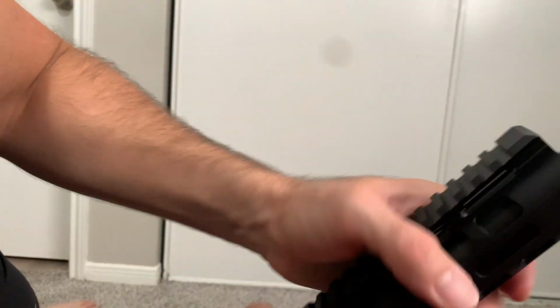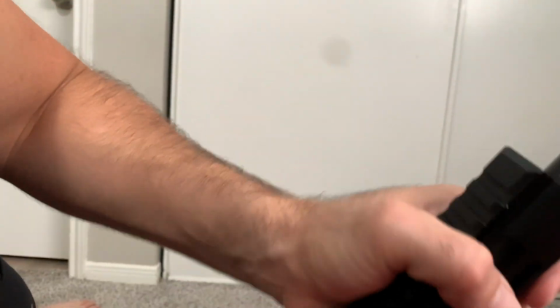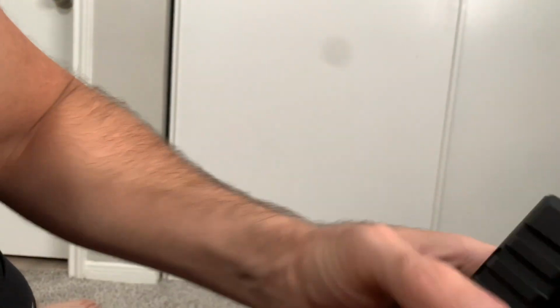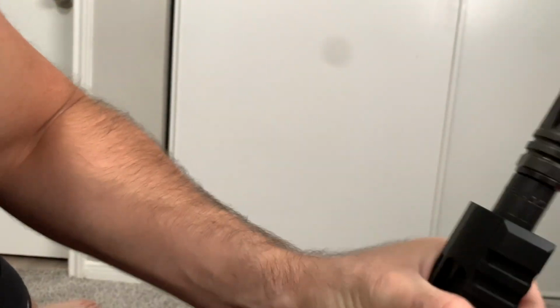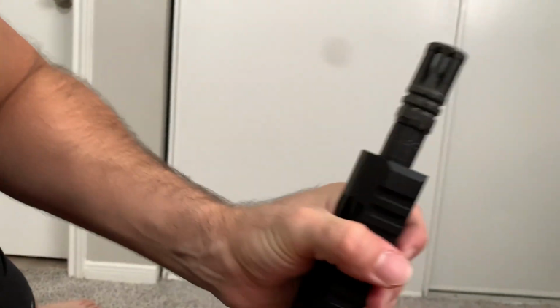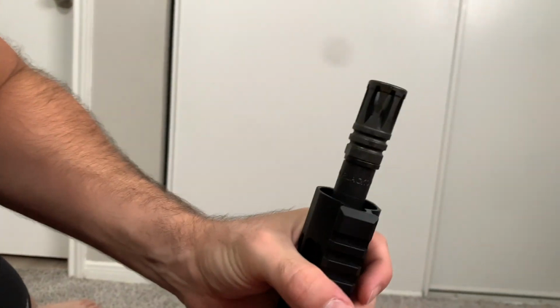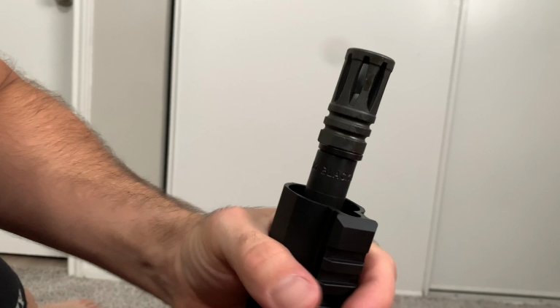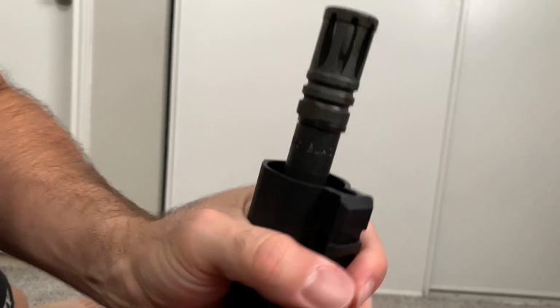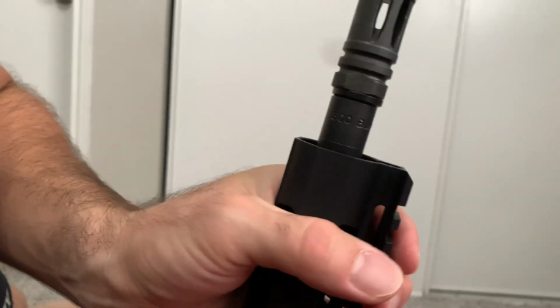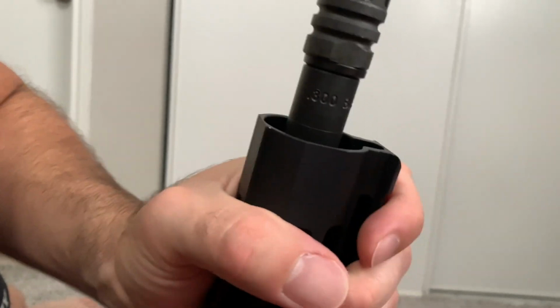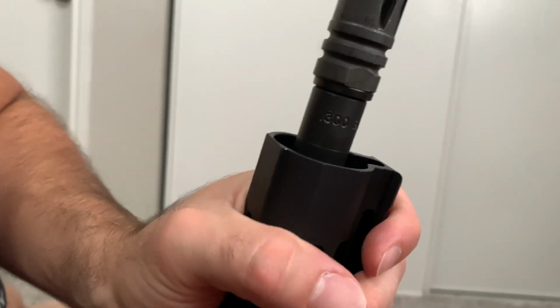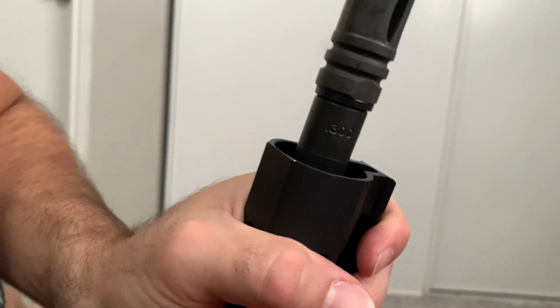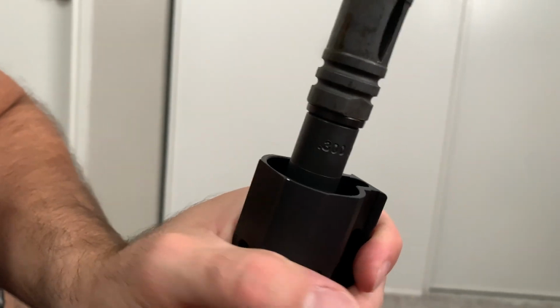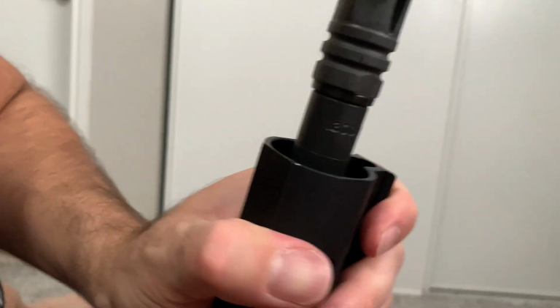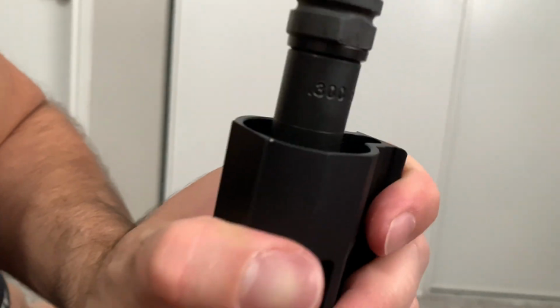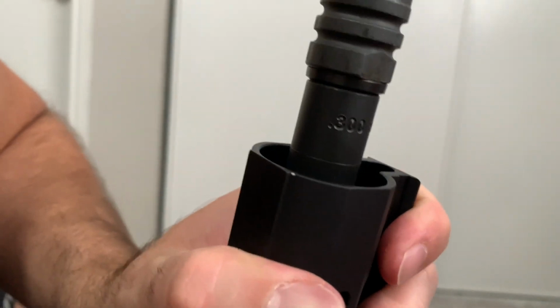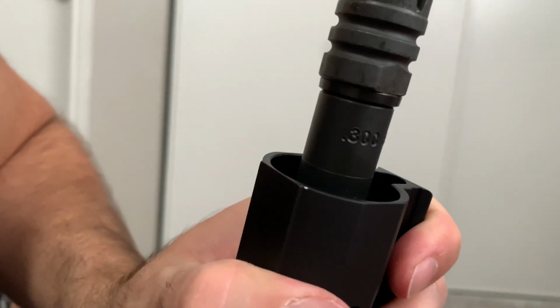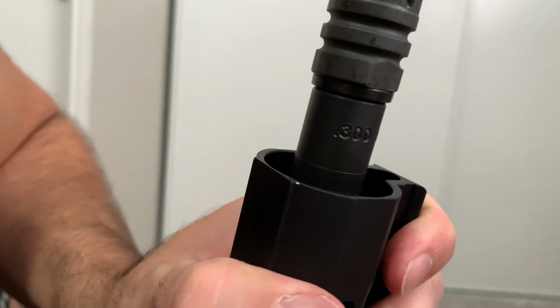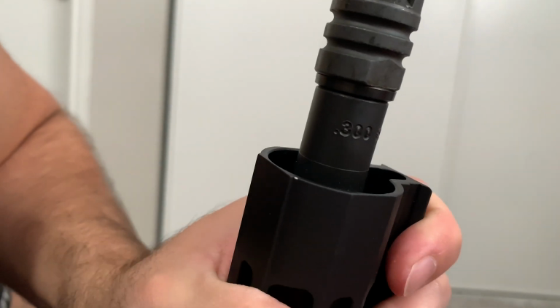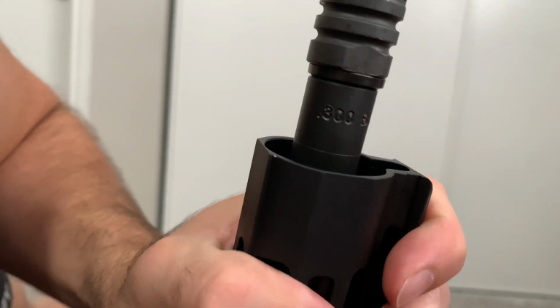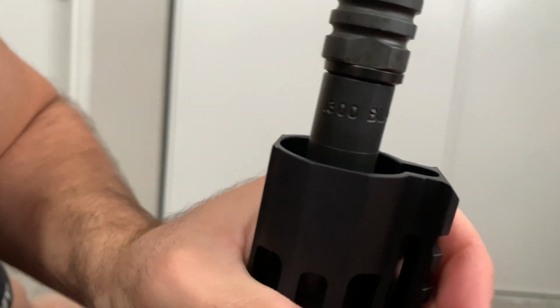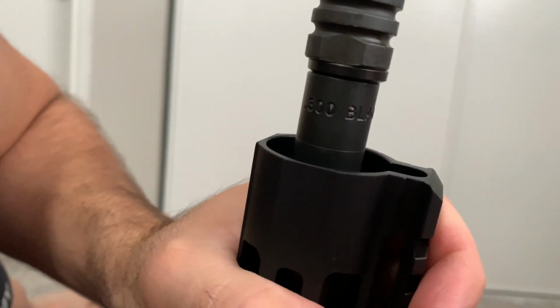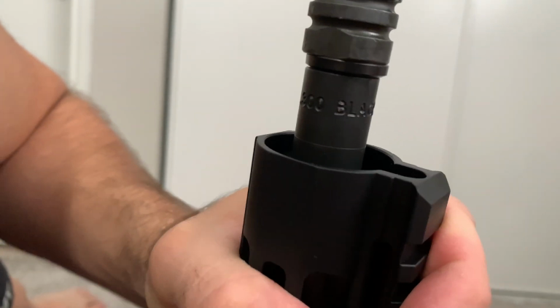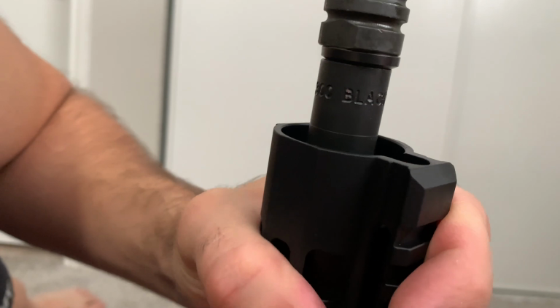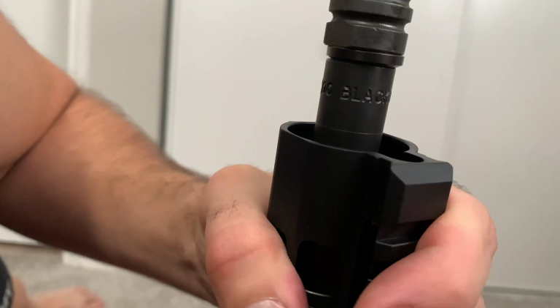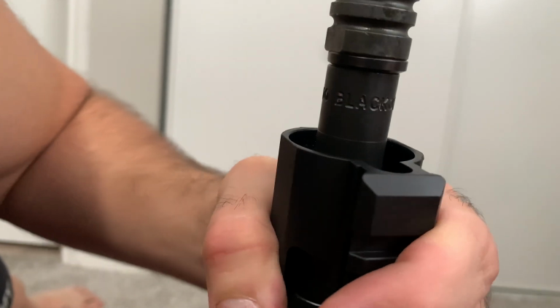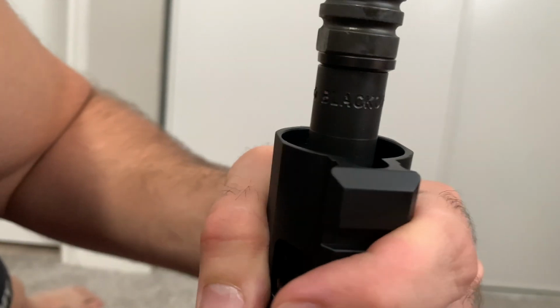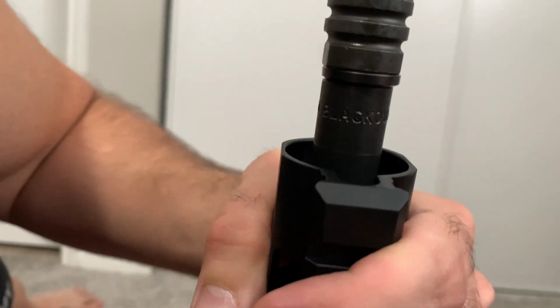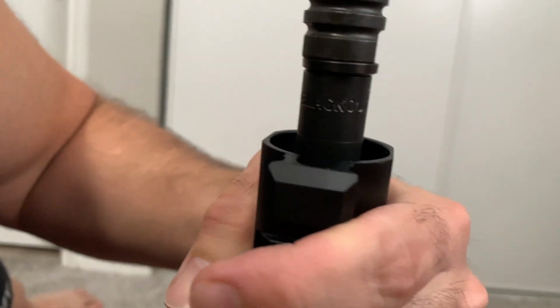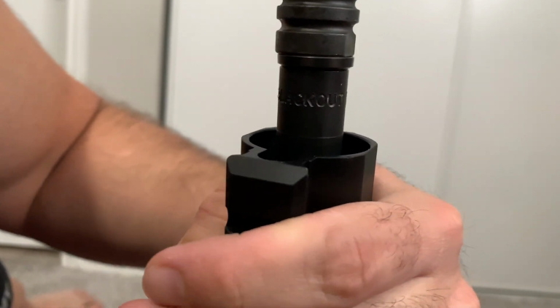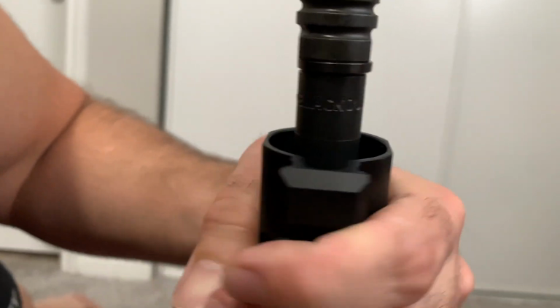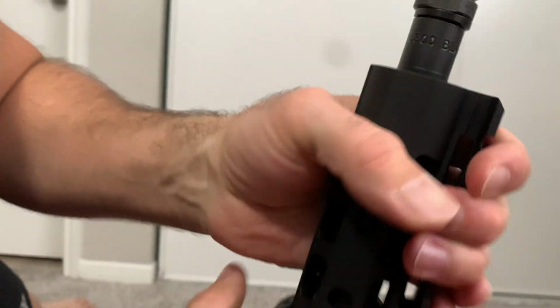On the front right here, it says — if you can see — 300 Blackout. So that's pretty cool.